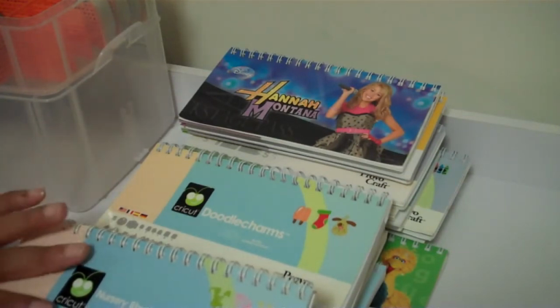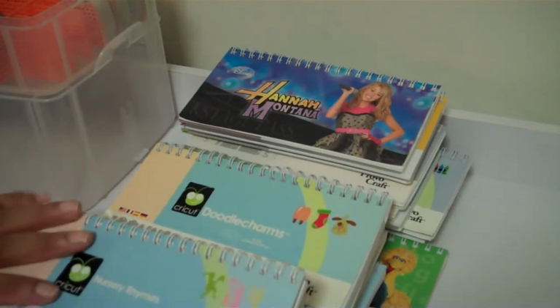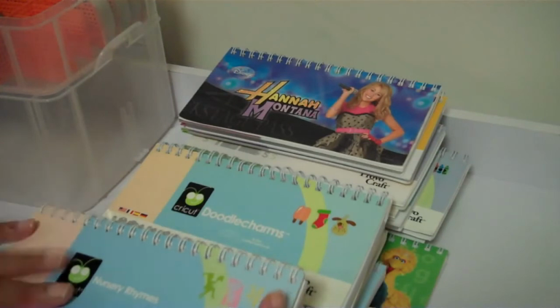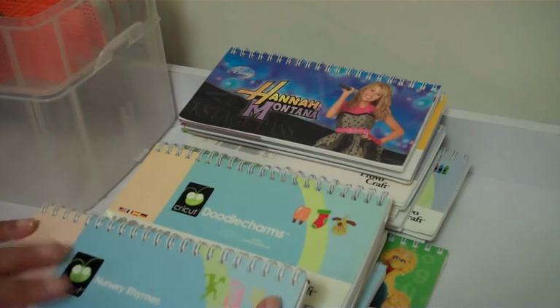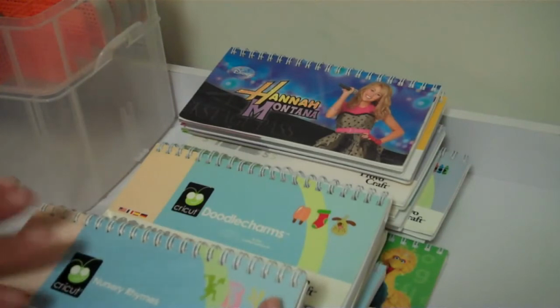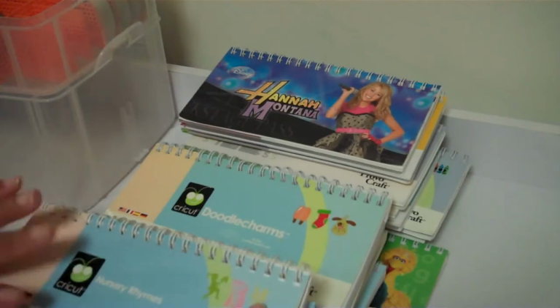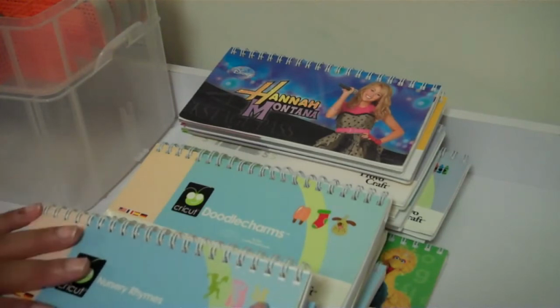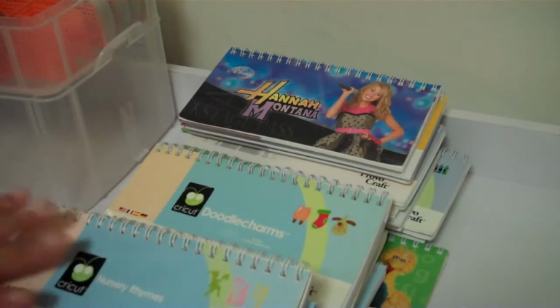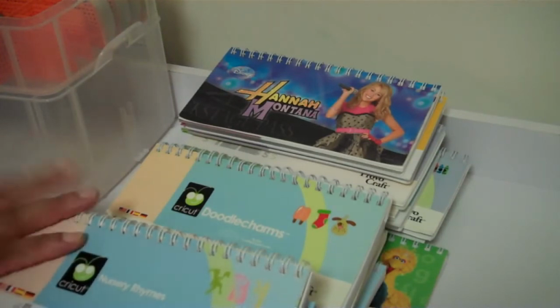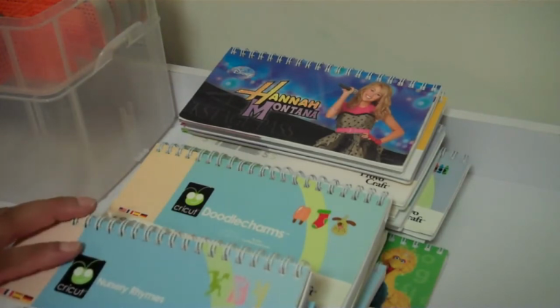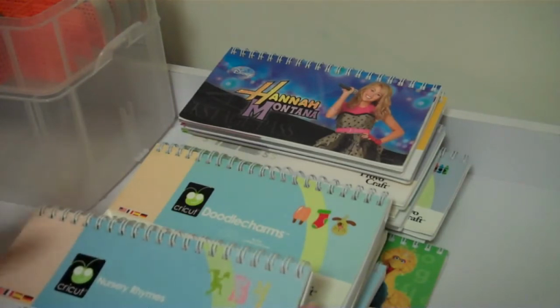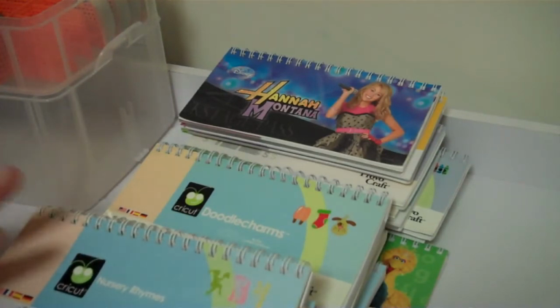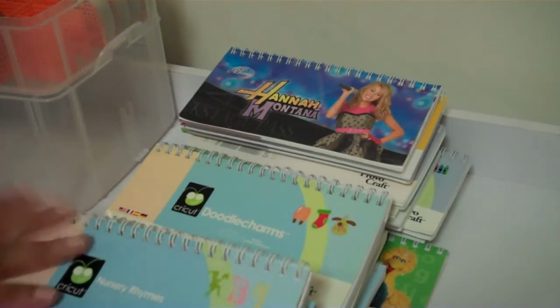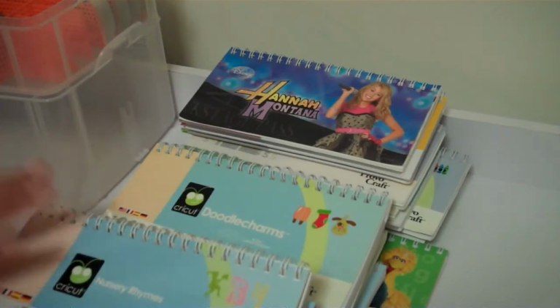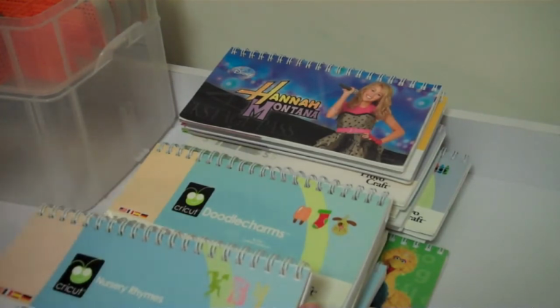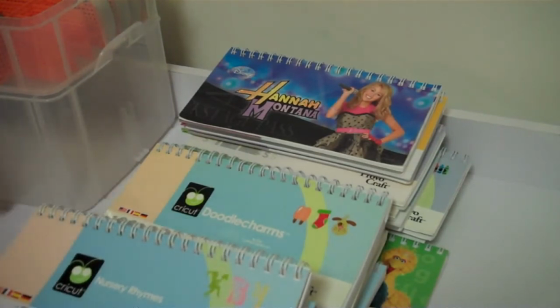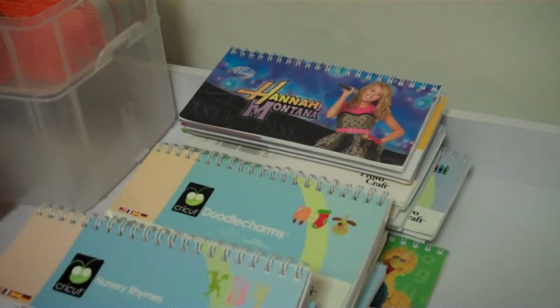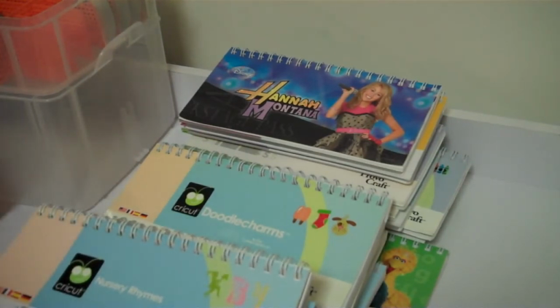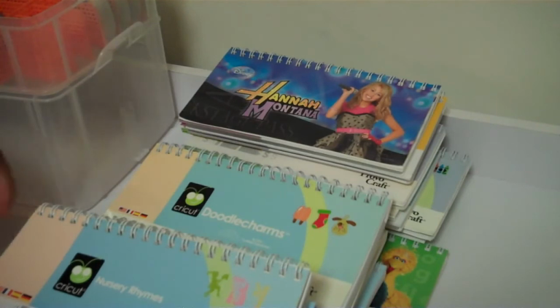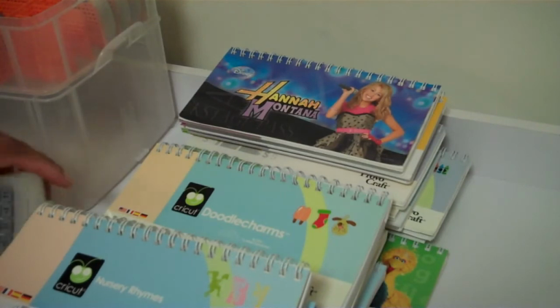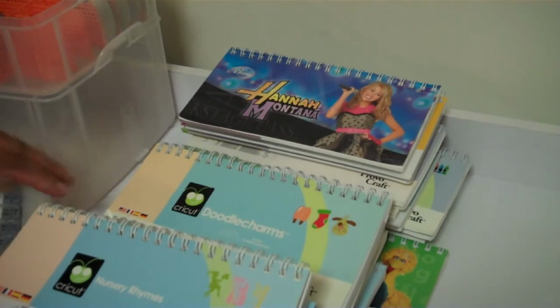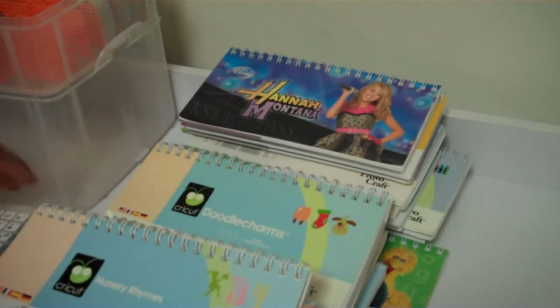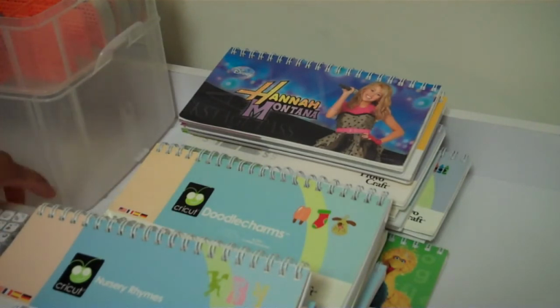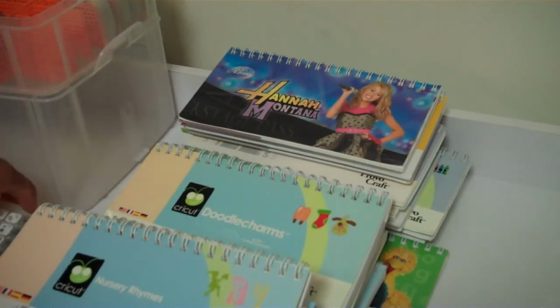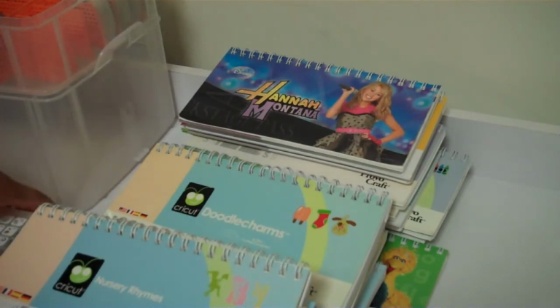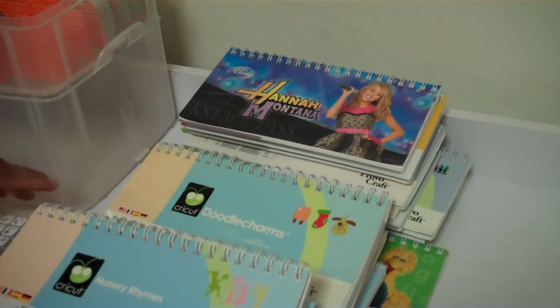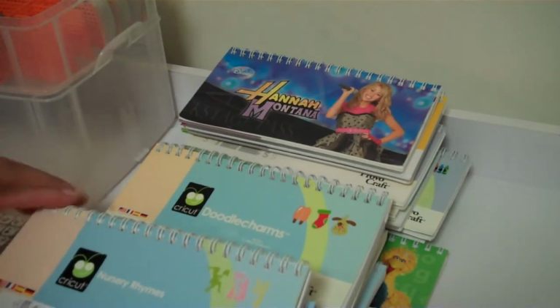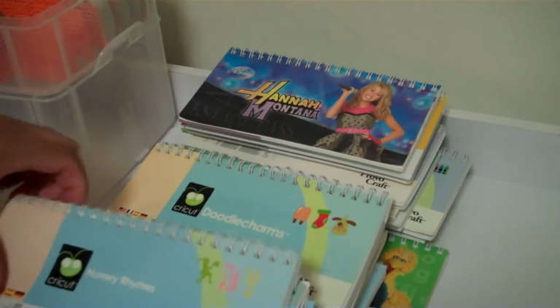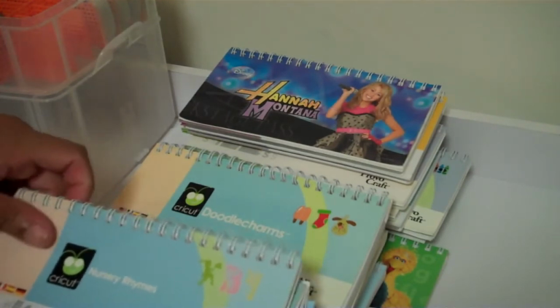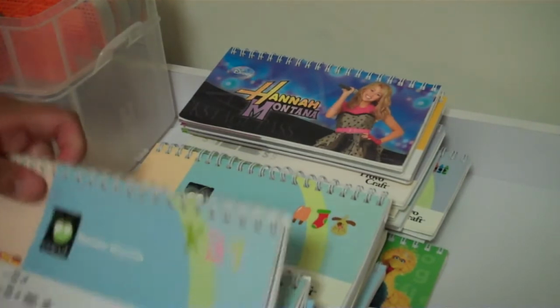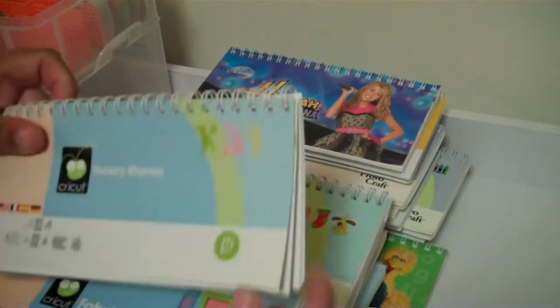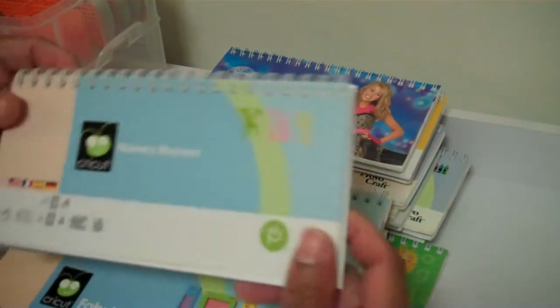I'm going to share with you the cartridges that I still have remaining. This is an update plus I'm adding additional cartridges. I went through some more of my cartridges that I want to get rid of.